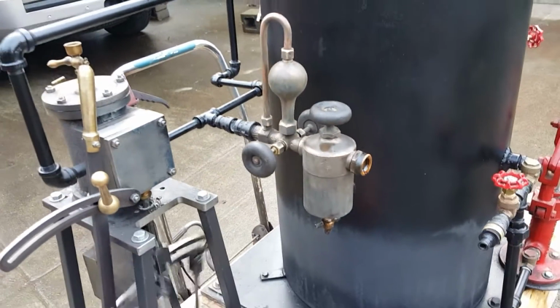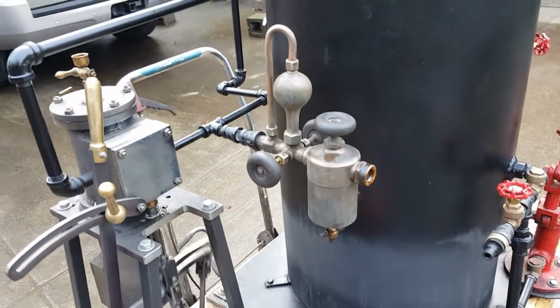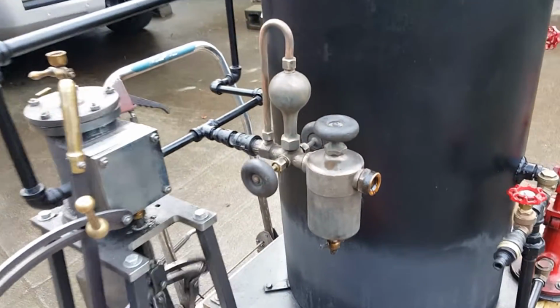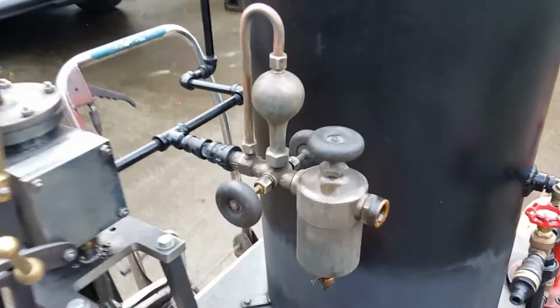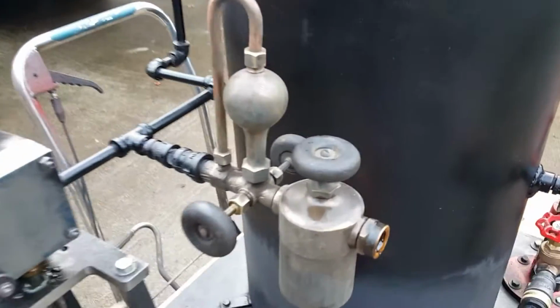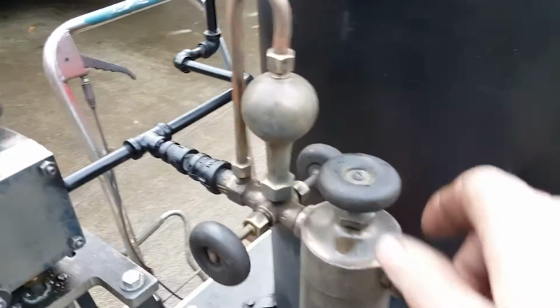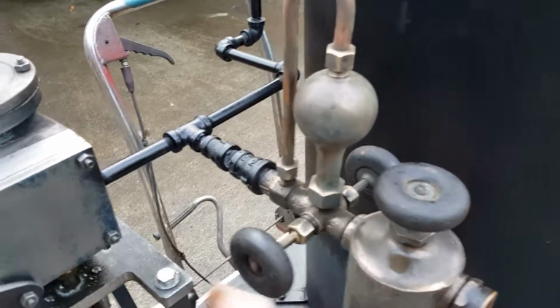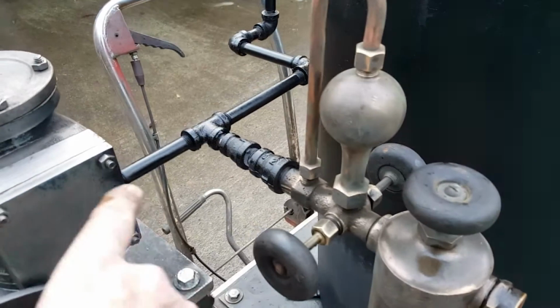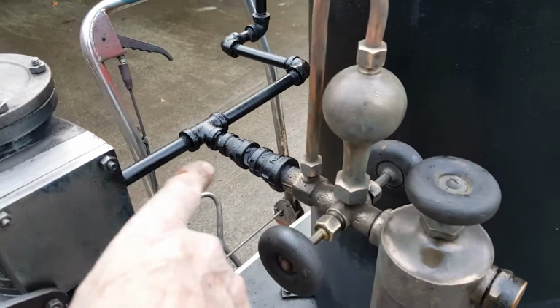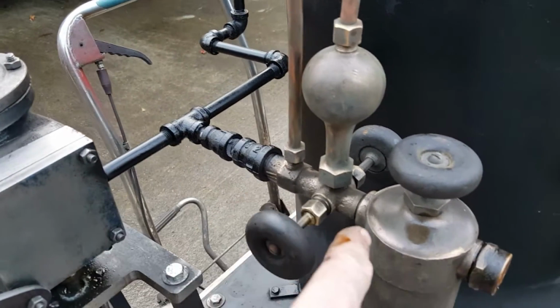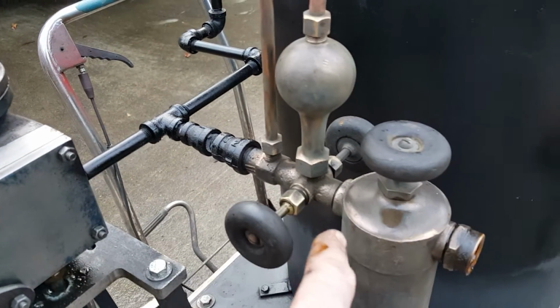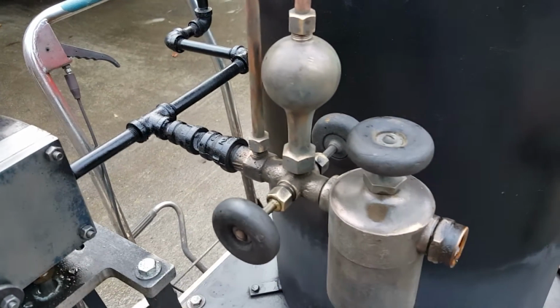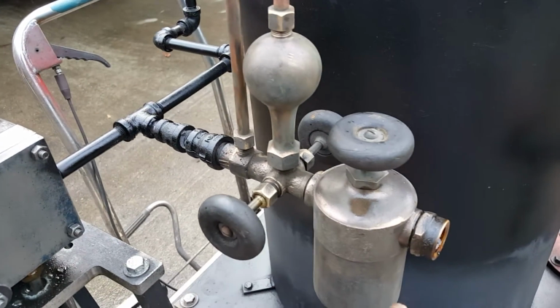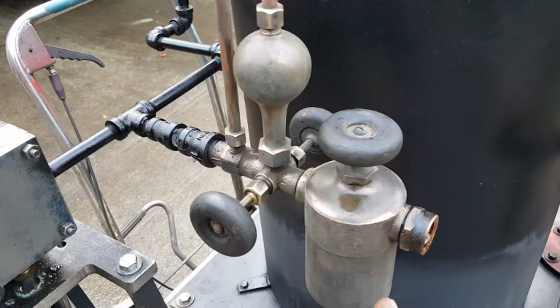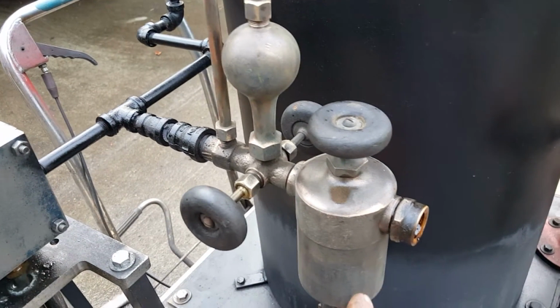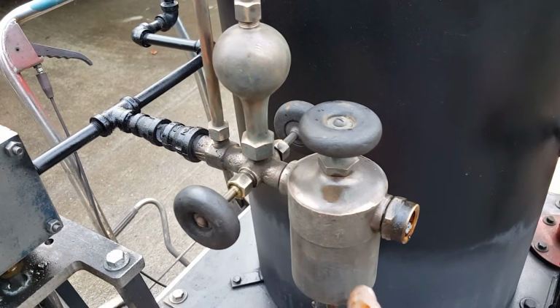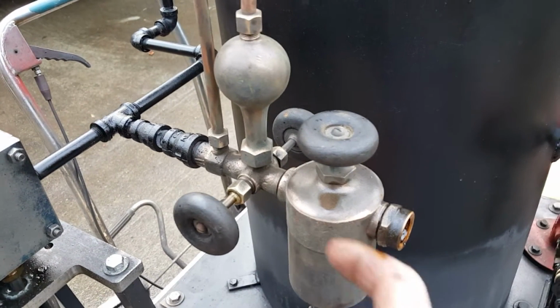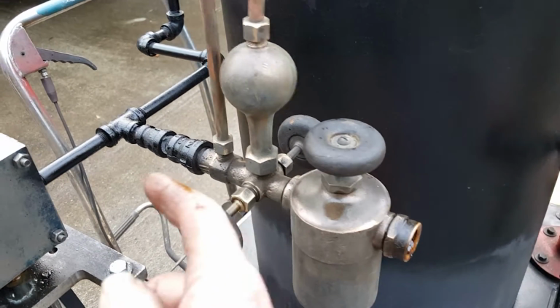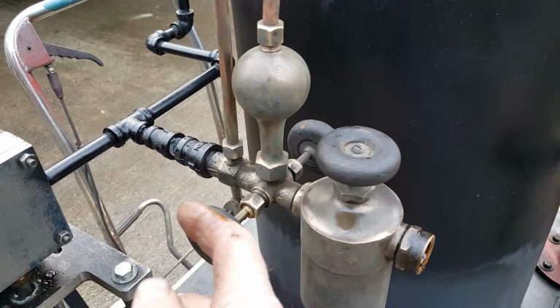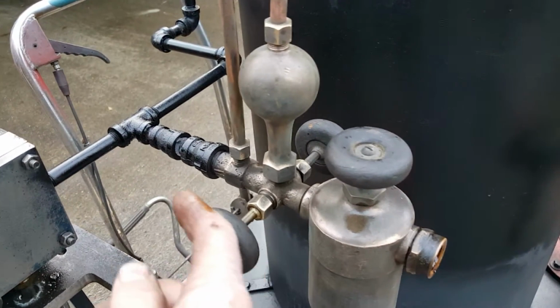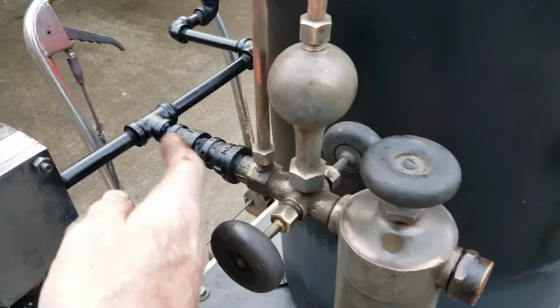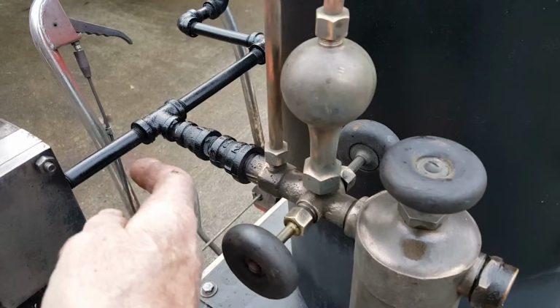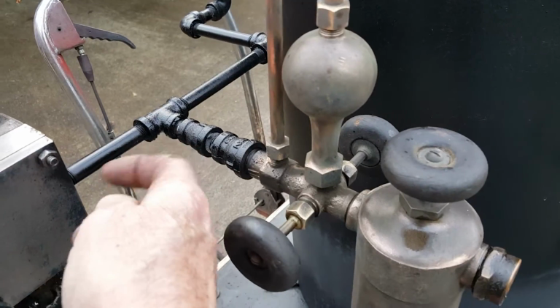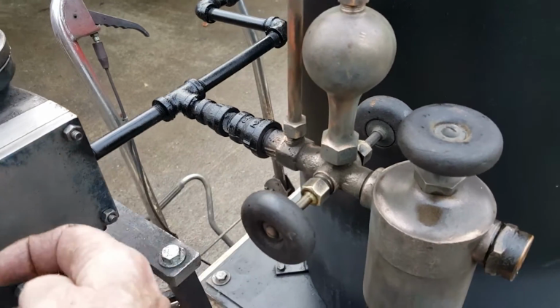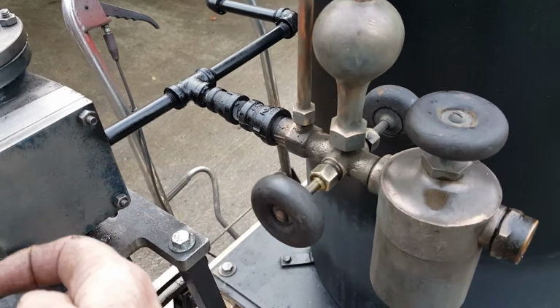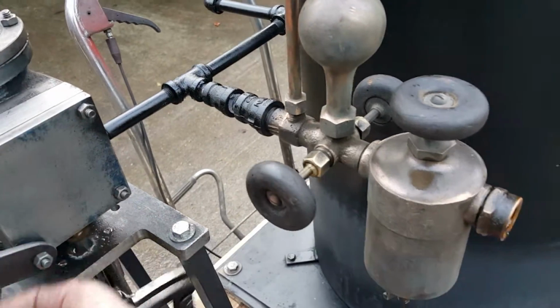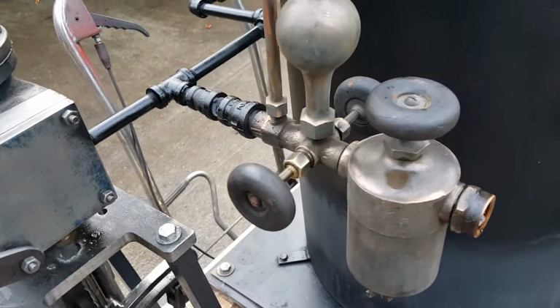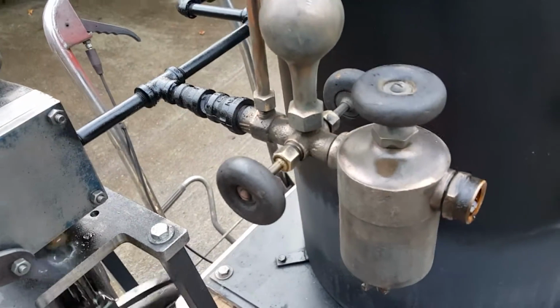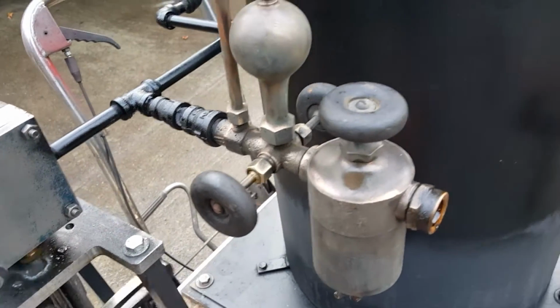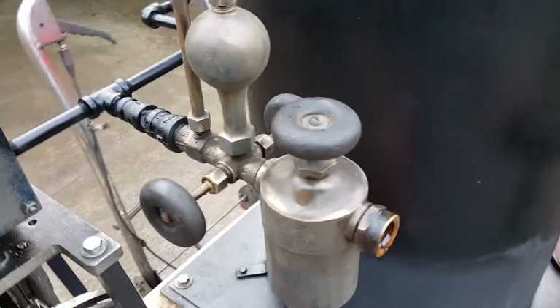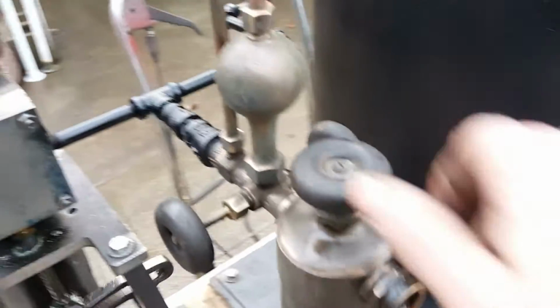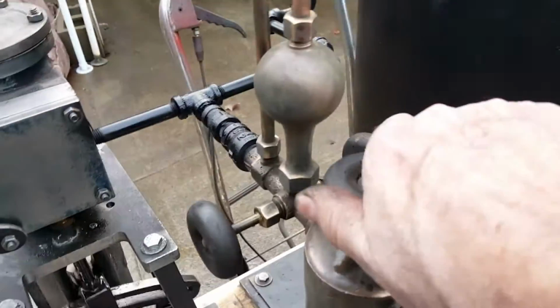It's pretty simple. Steam comes into it, pressurizes the tank, and pushes the oil out into the steam line, and then it goes towards the engine. Just naturally.